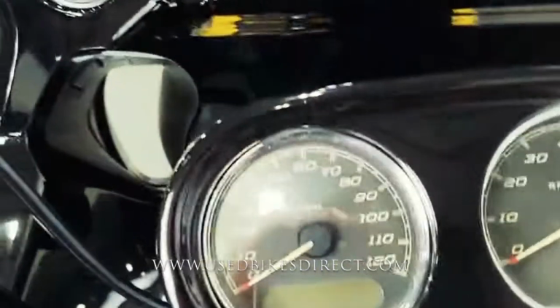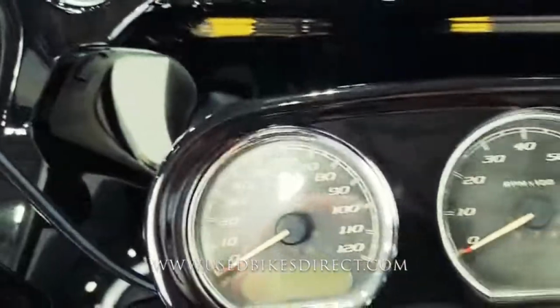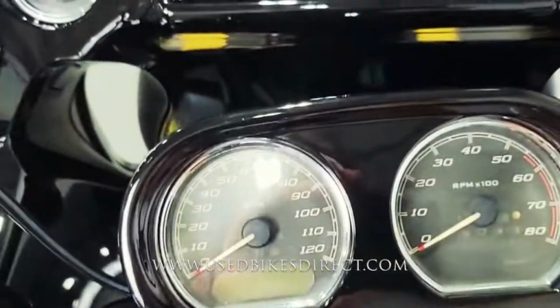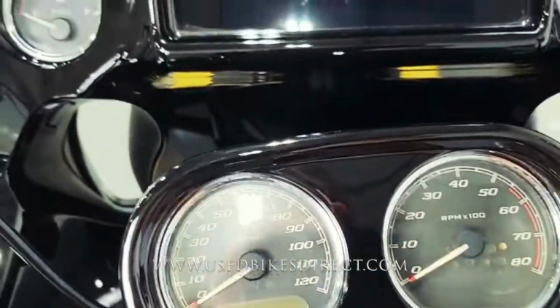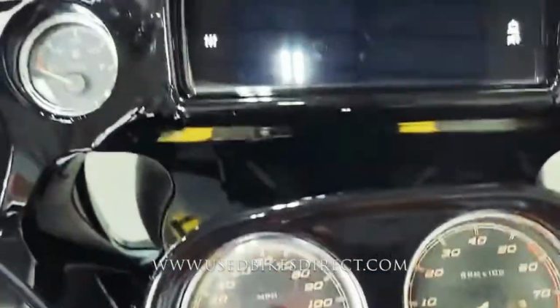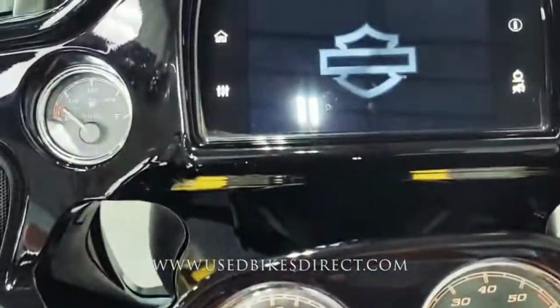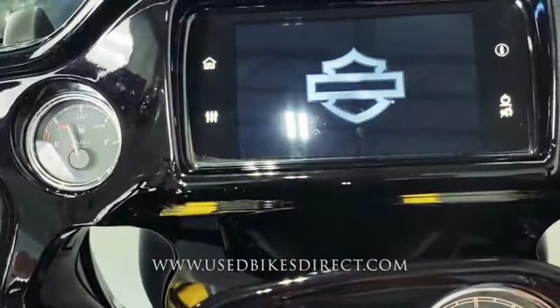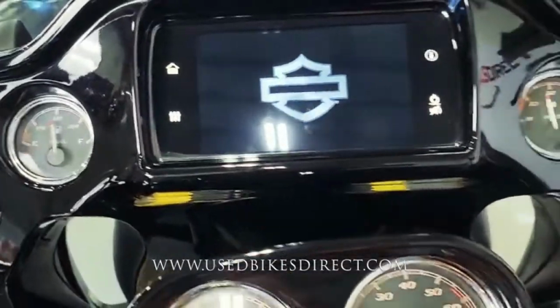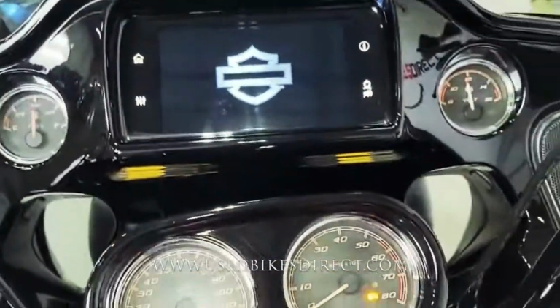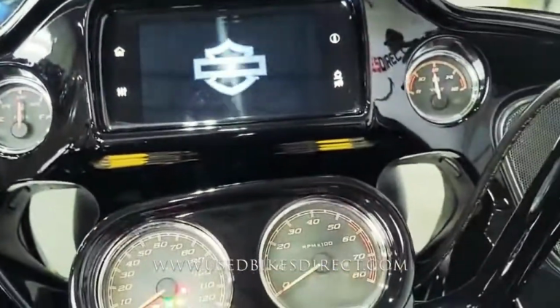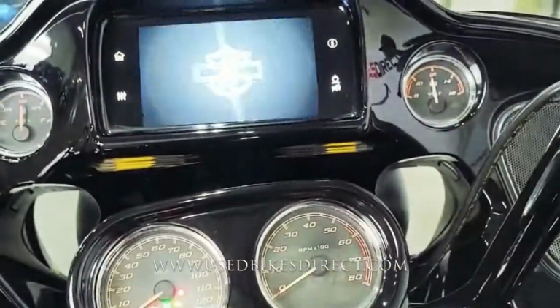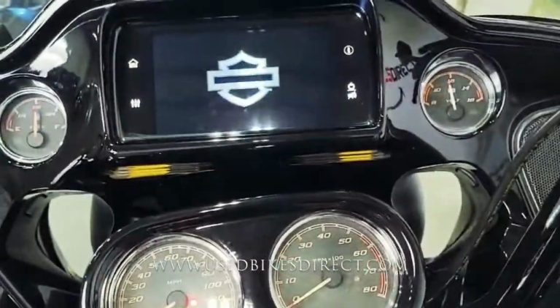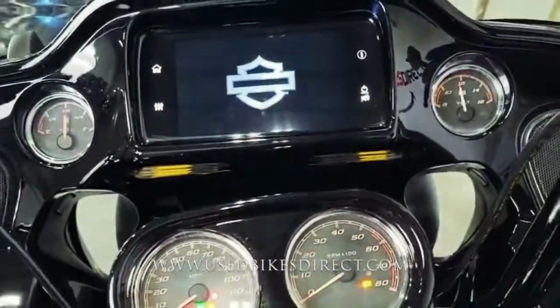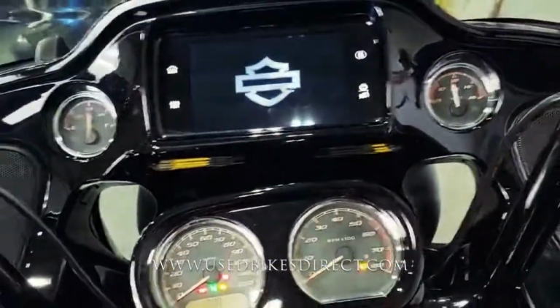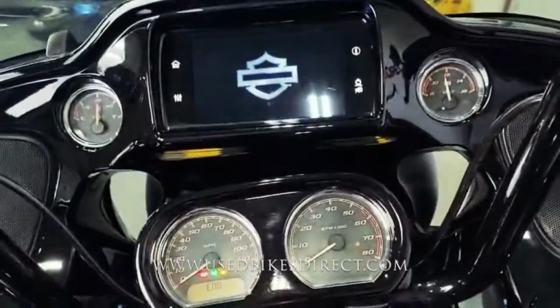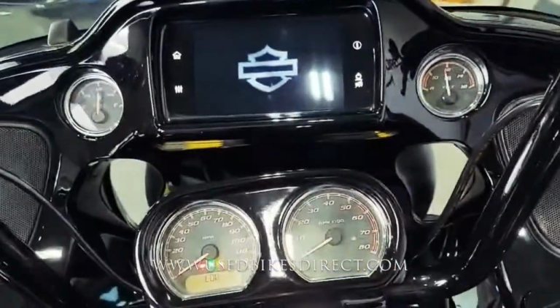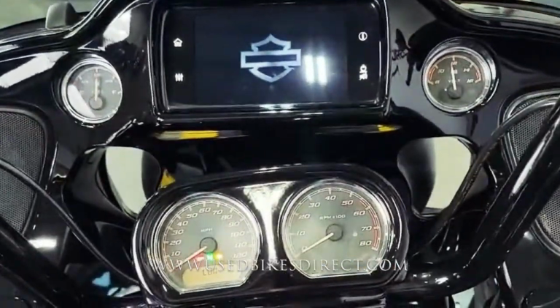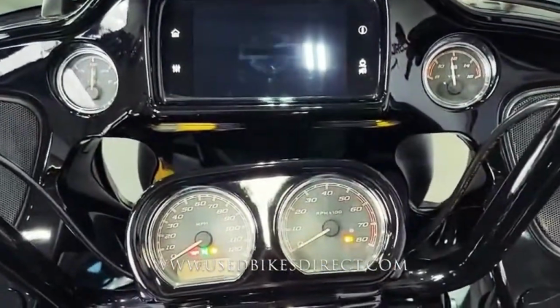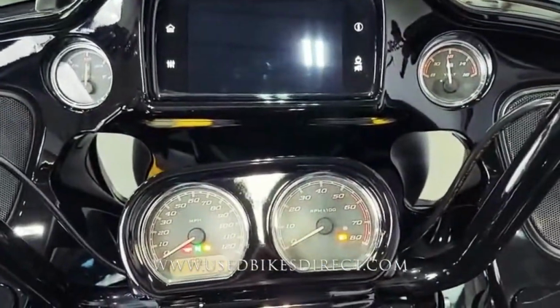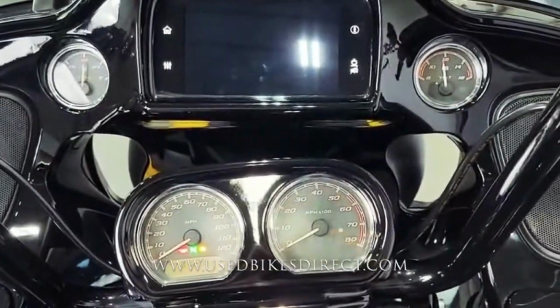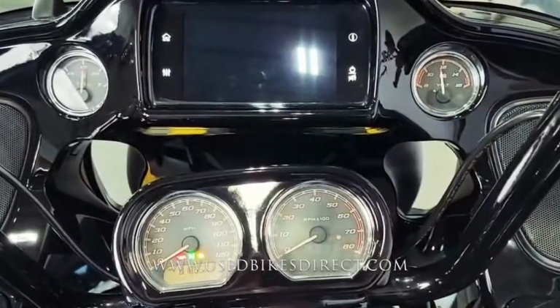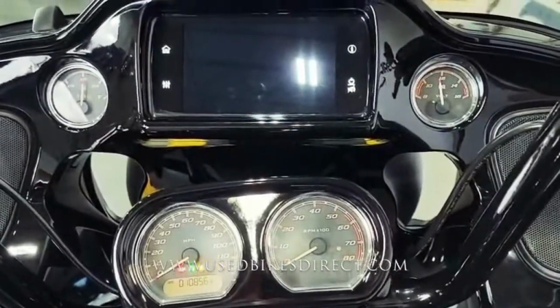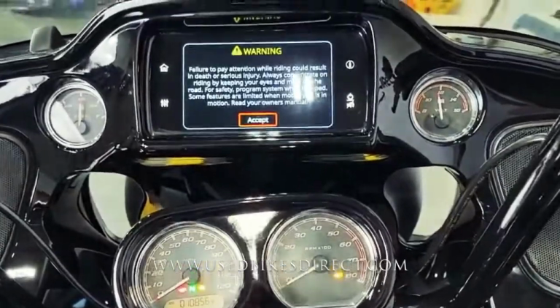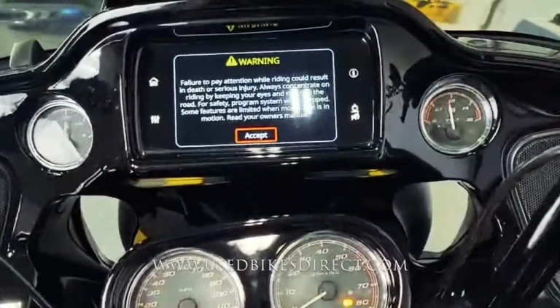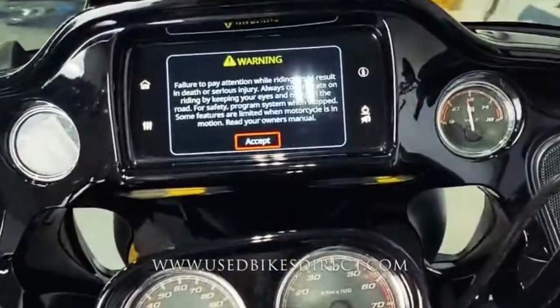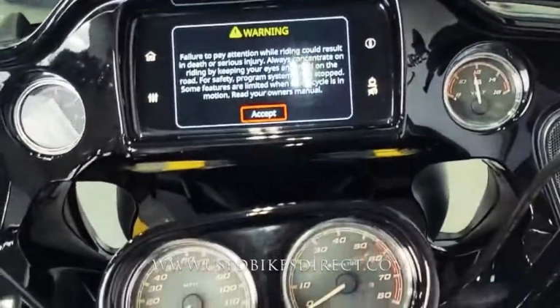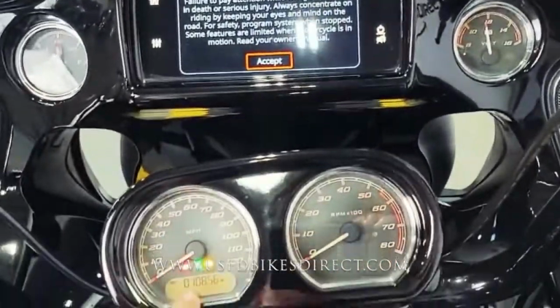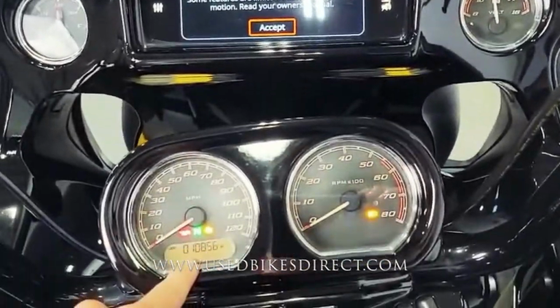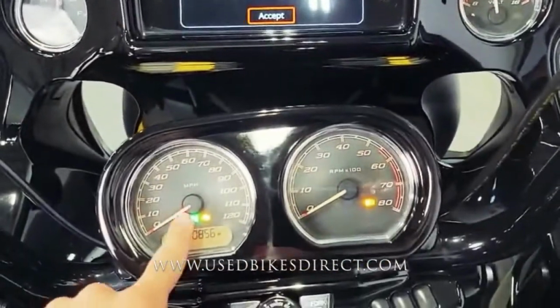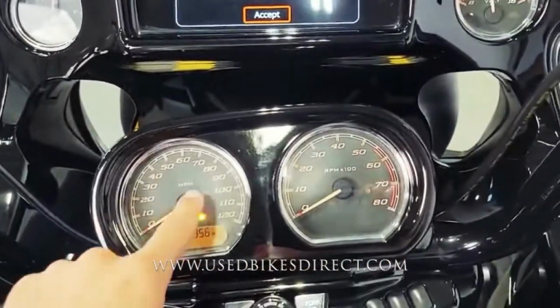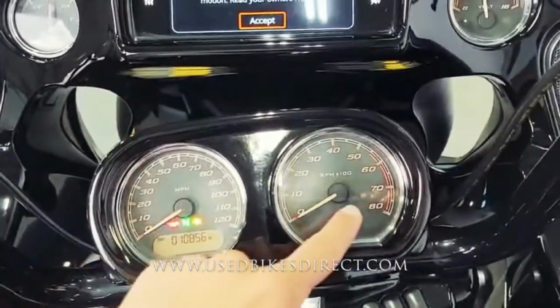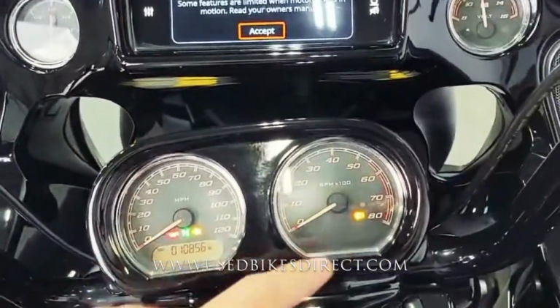Combination of analog and digital gauge here — analog being for your speedometer and tach. Then you see that large touchscreen up top that's going to be for your radio. The smaller screen down low is going to have that odometer, so you can see that 10,856.